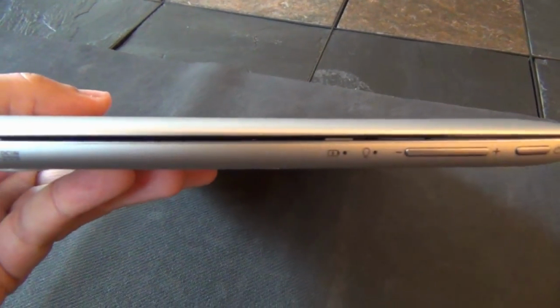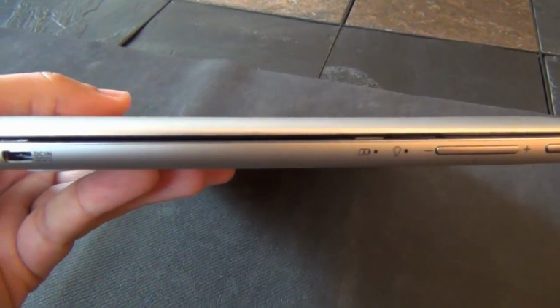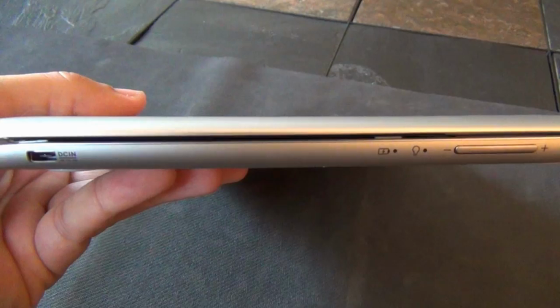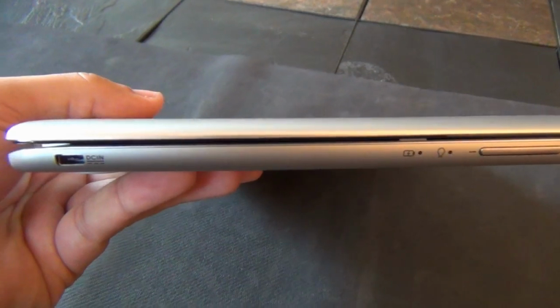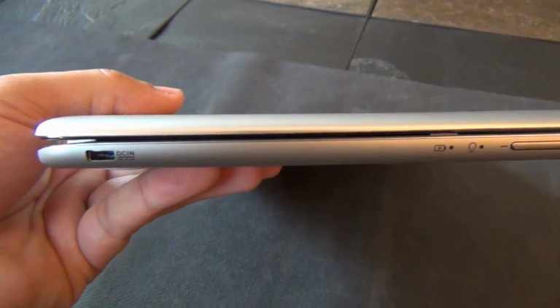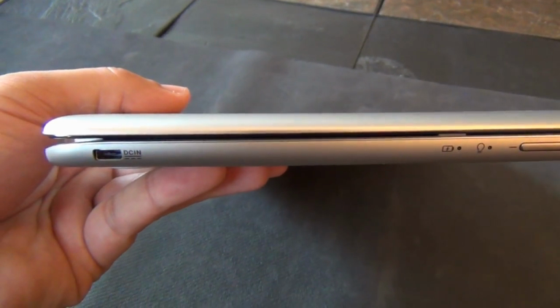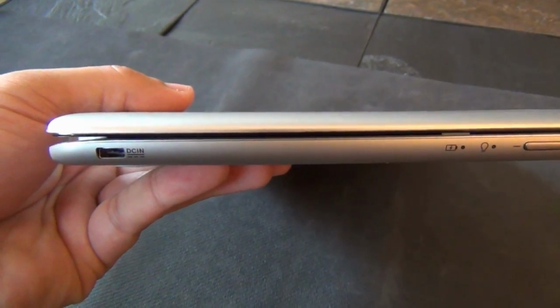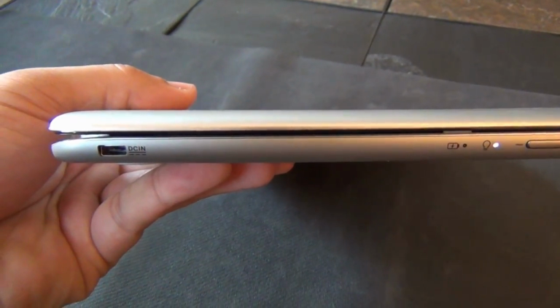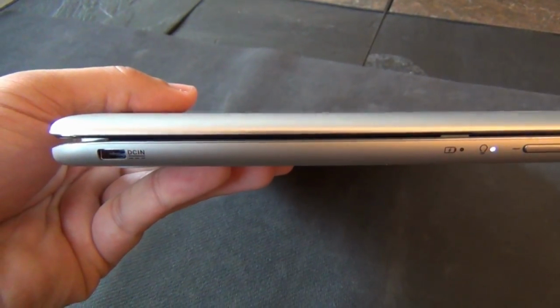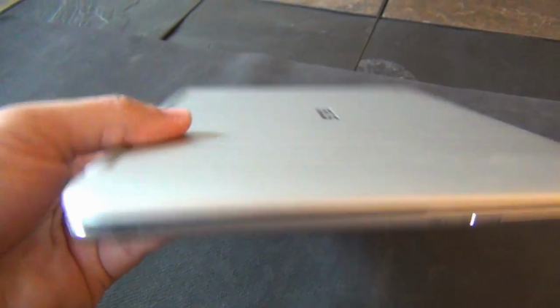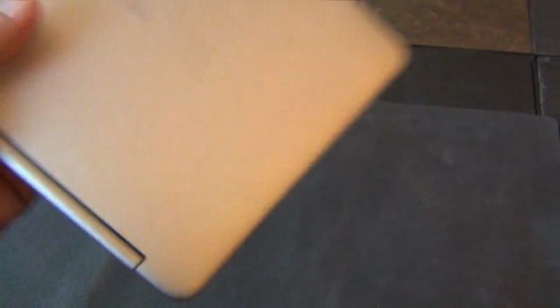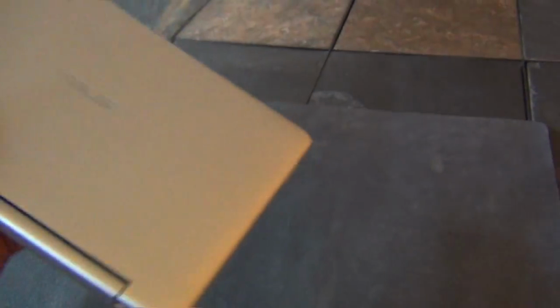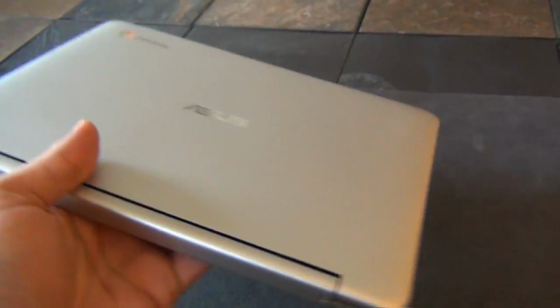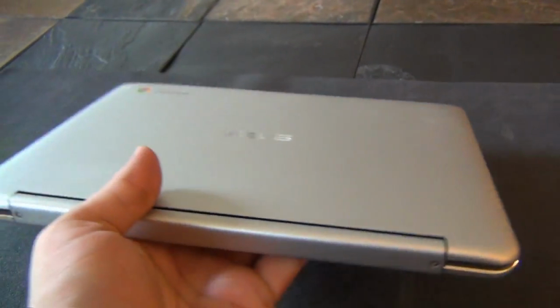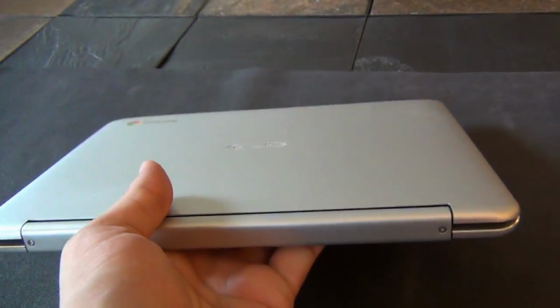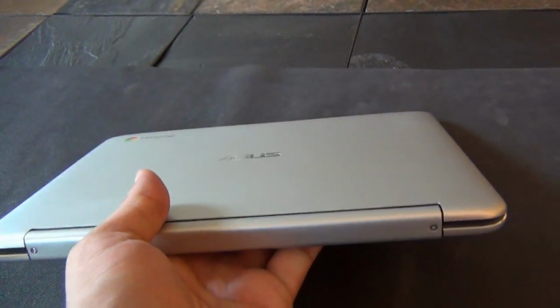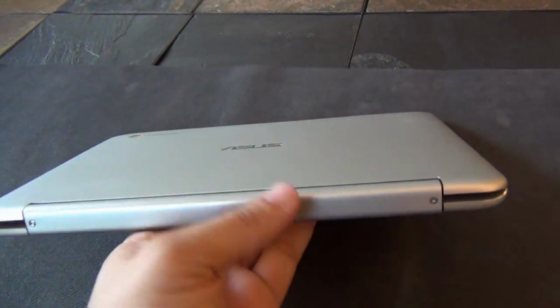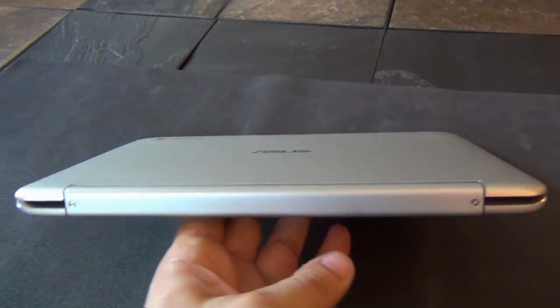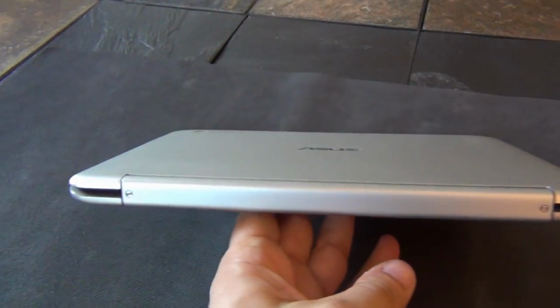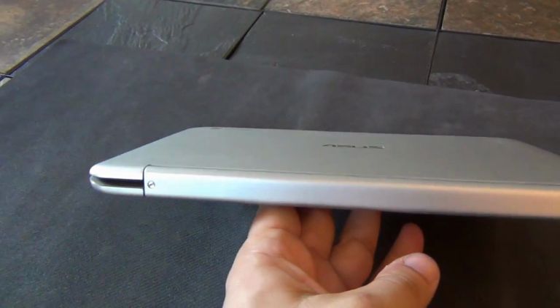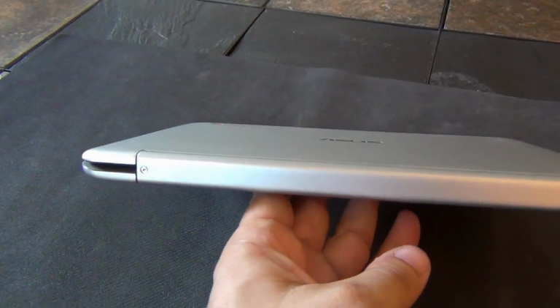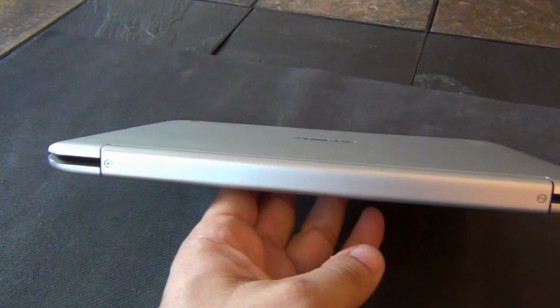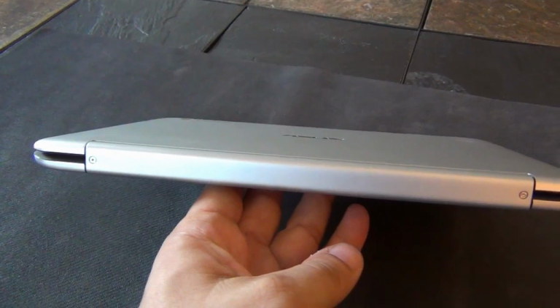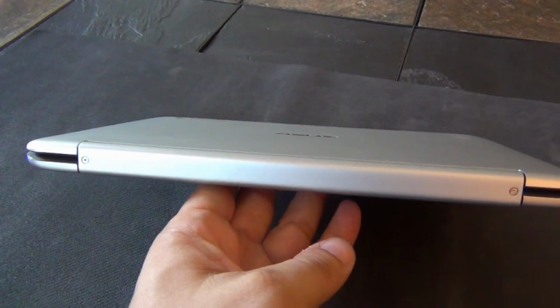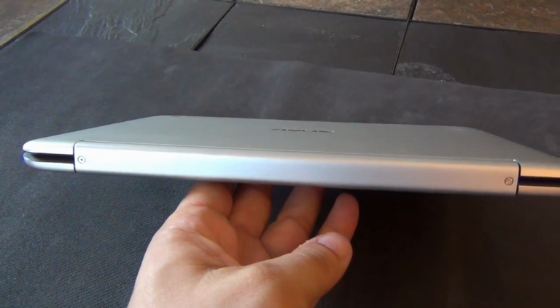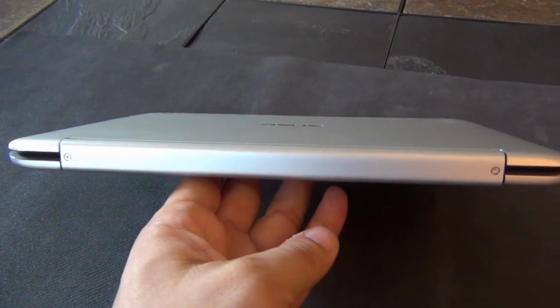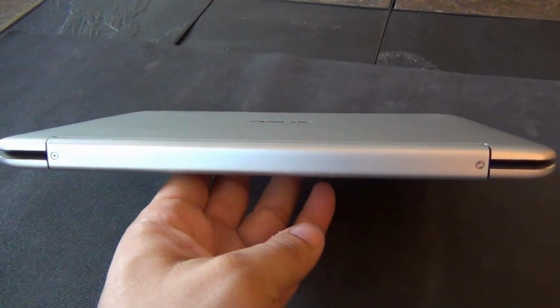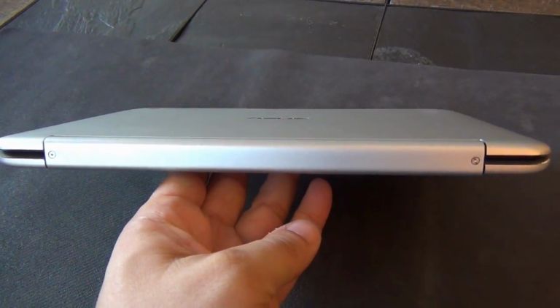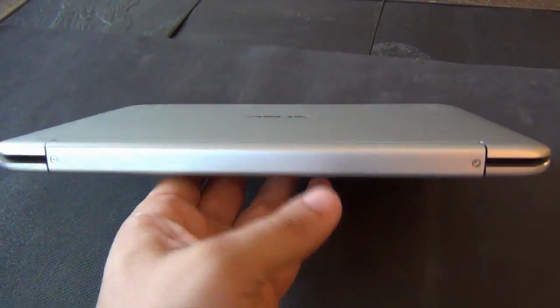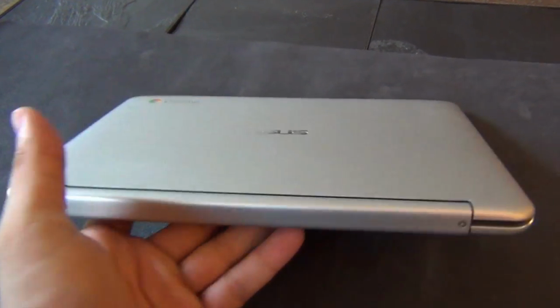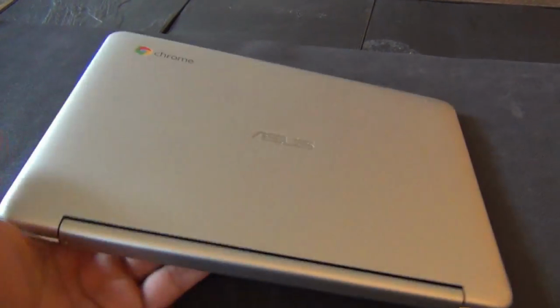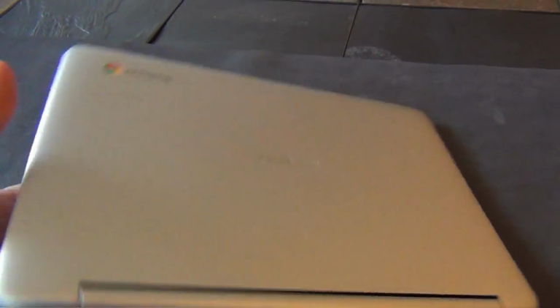The right side has a micro HDMI port, two USB 2.0 ports, a micro SD card slot, and the headphone/microphone jack.